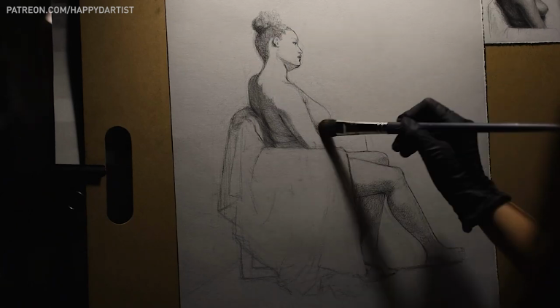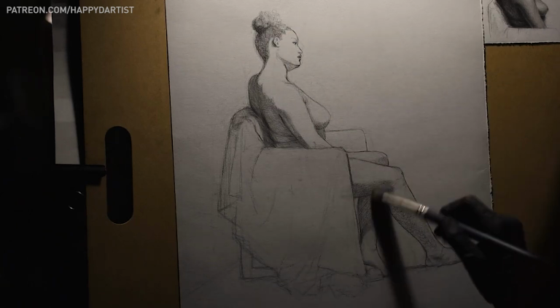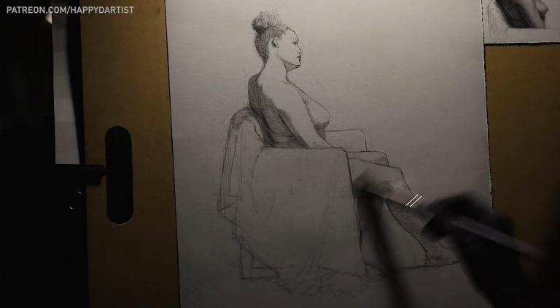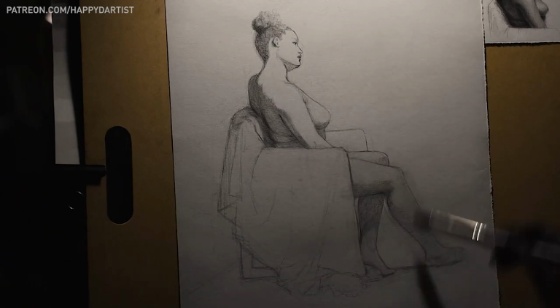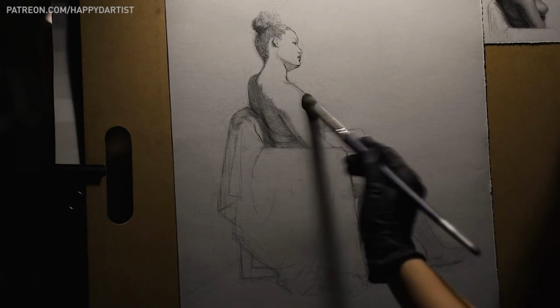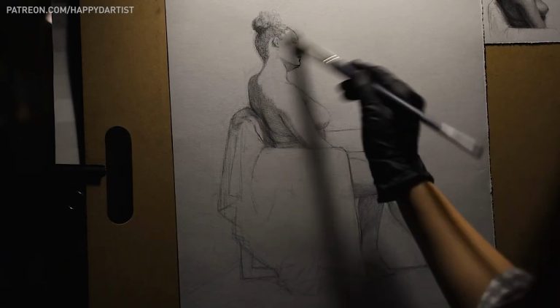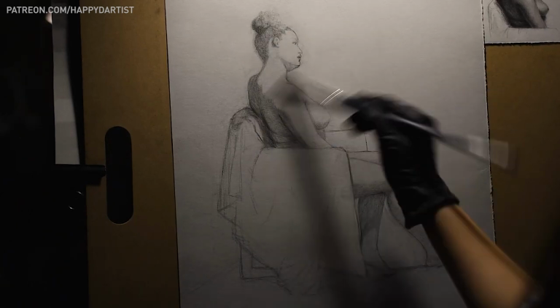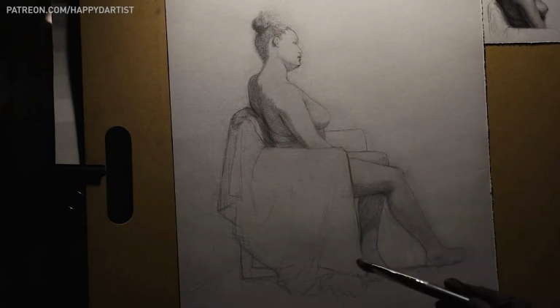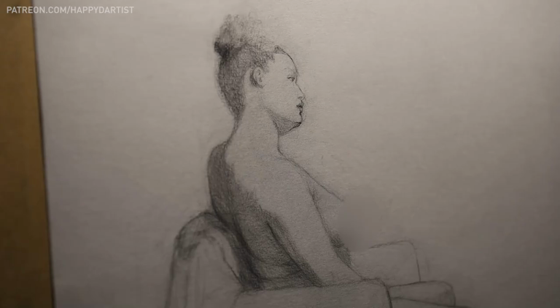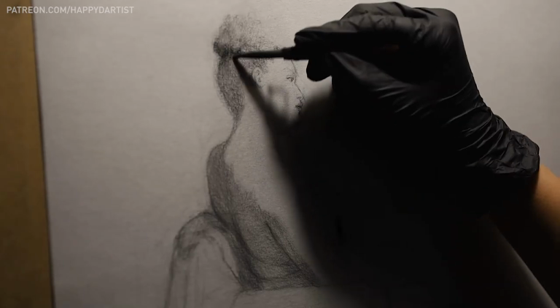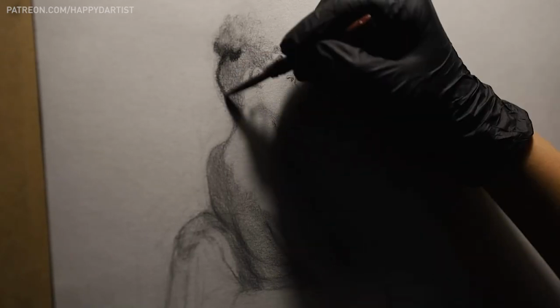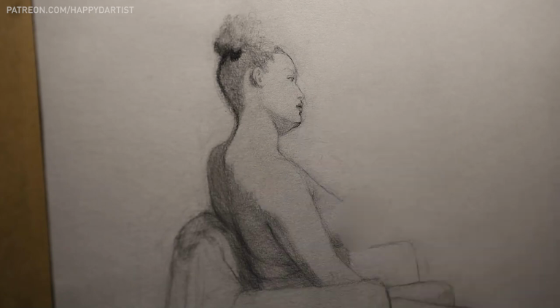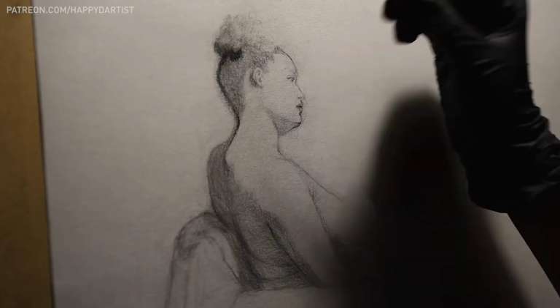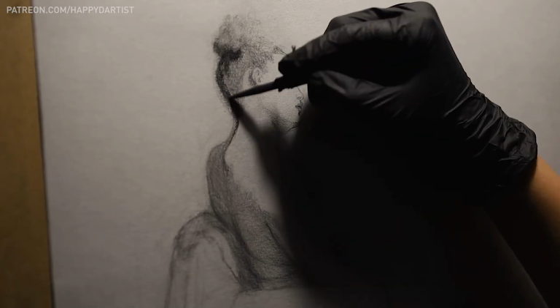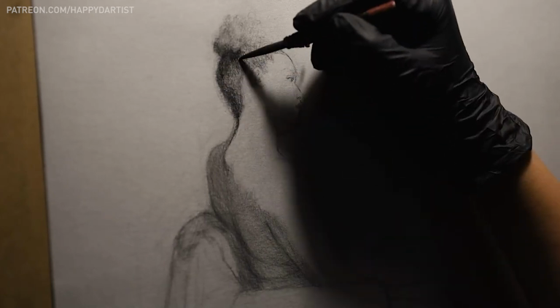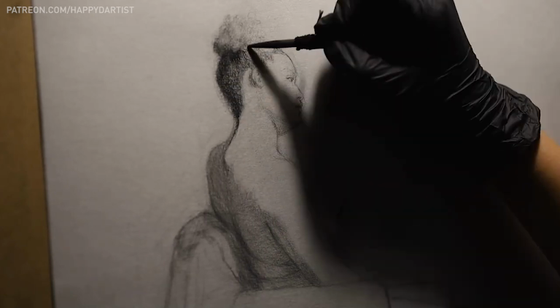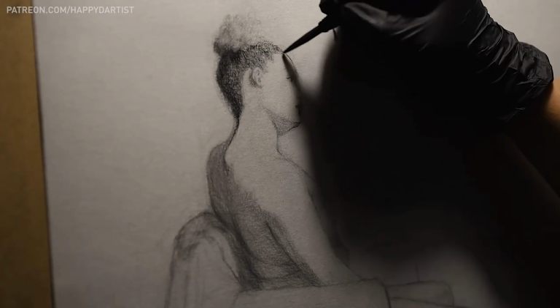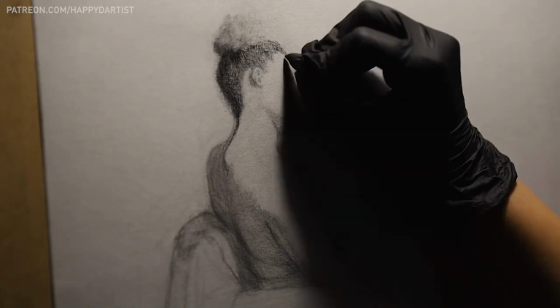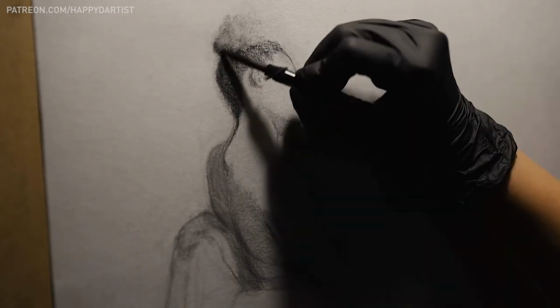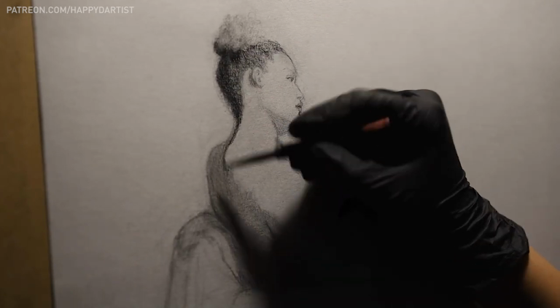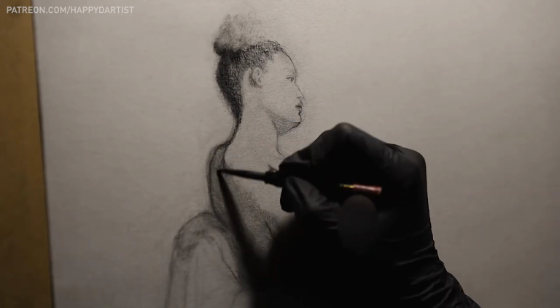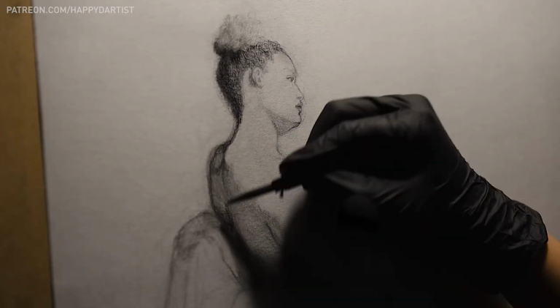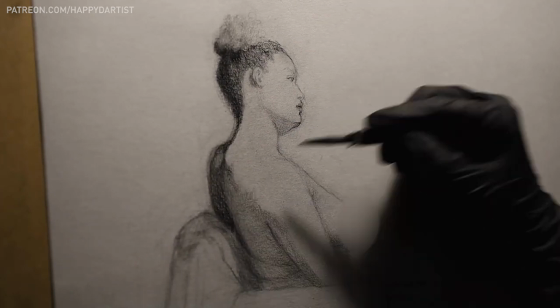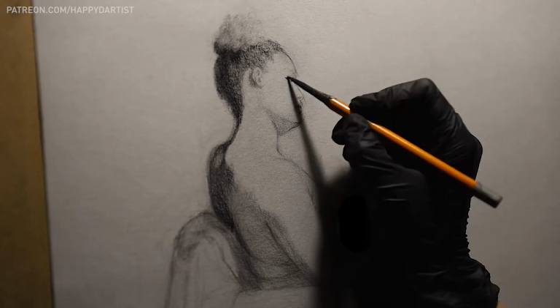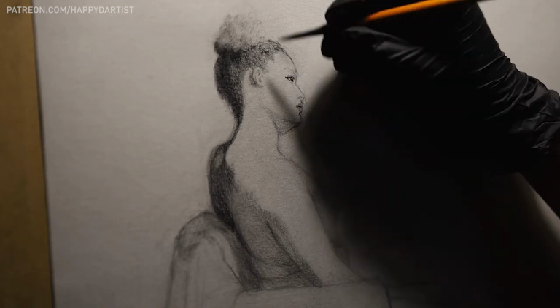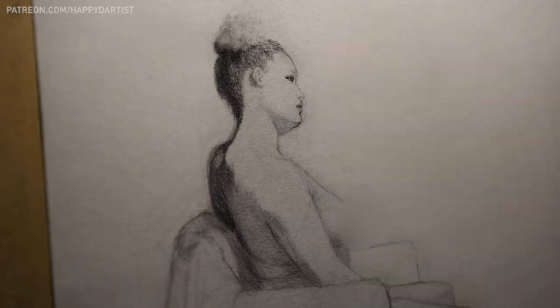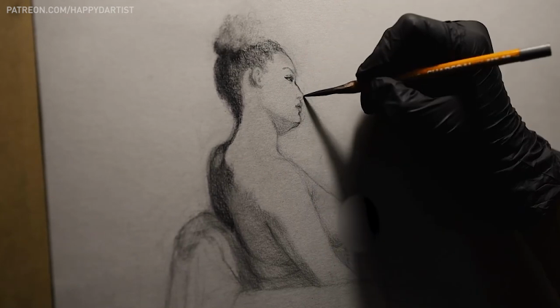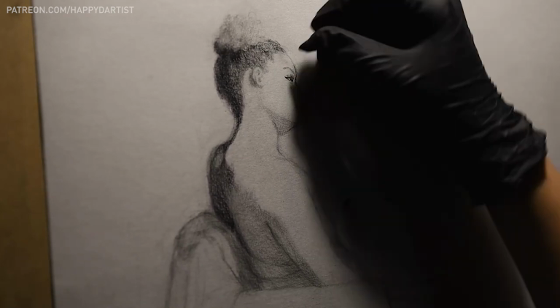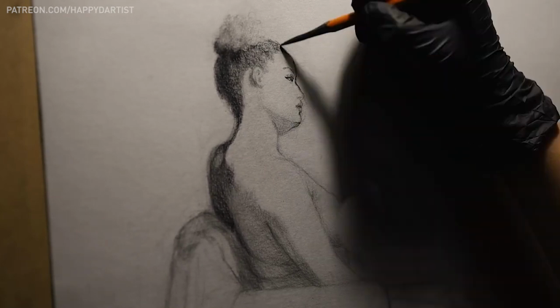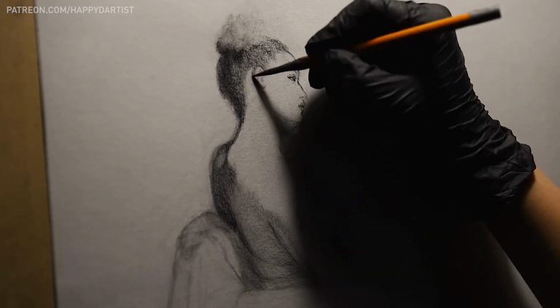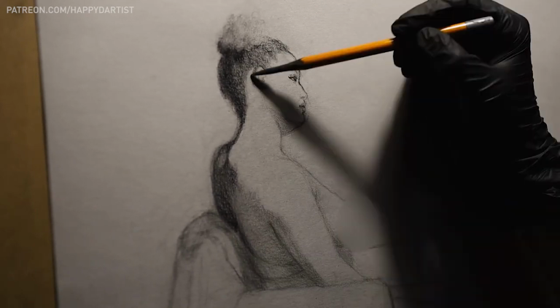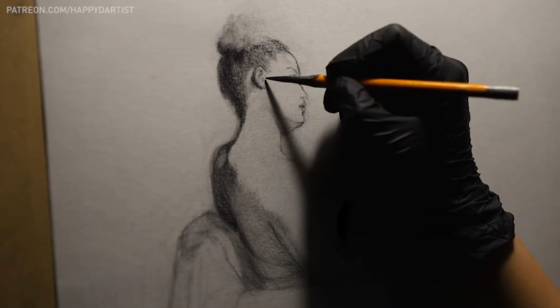I always want to encourage every artist to be open to trying different techniques and figure out what works best for you. Here are my five tips to improve anatomy for artists.